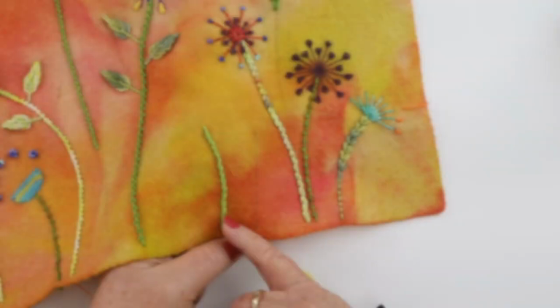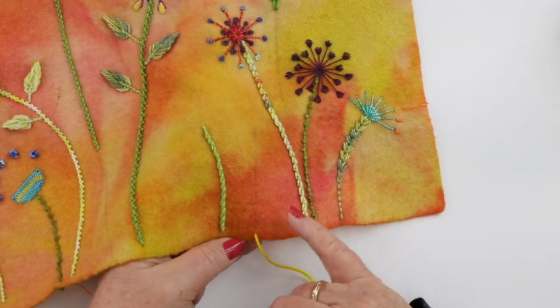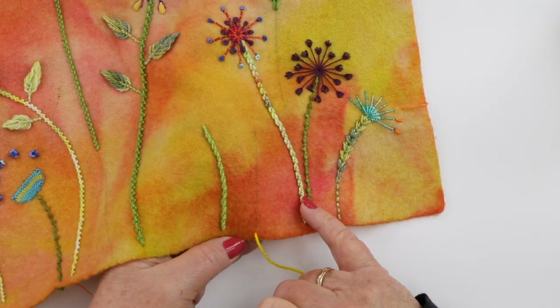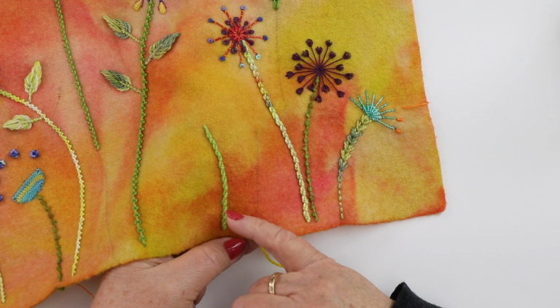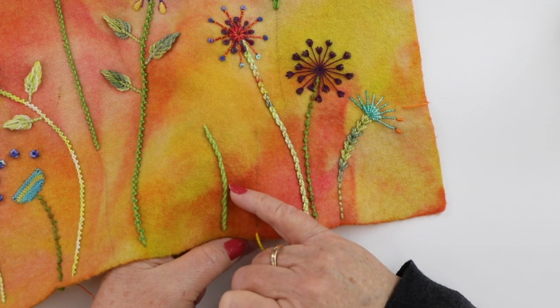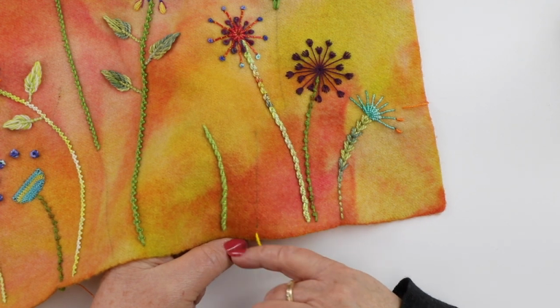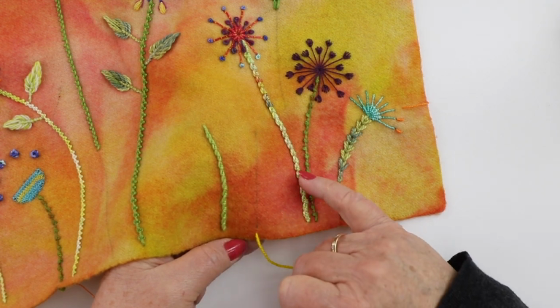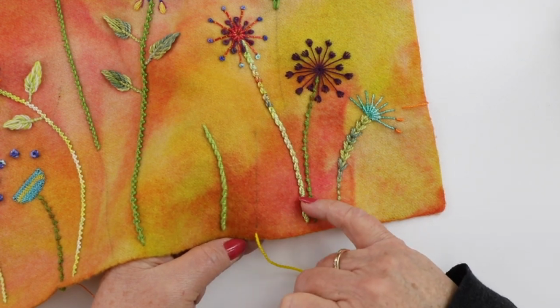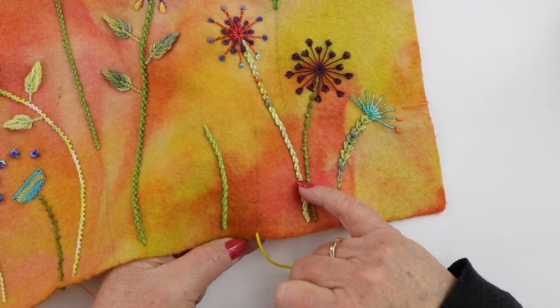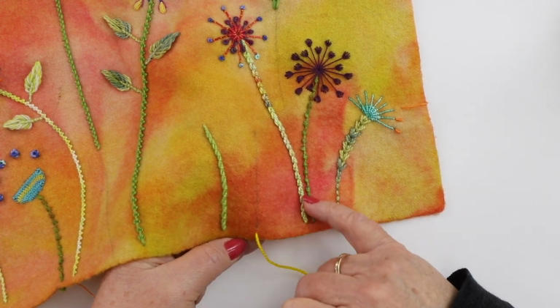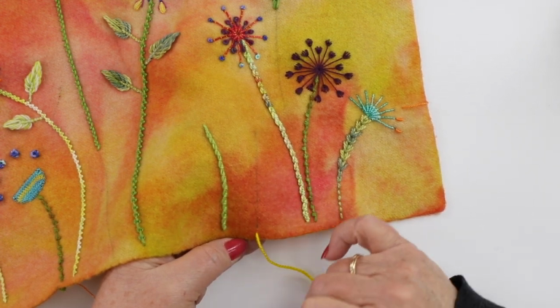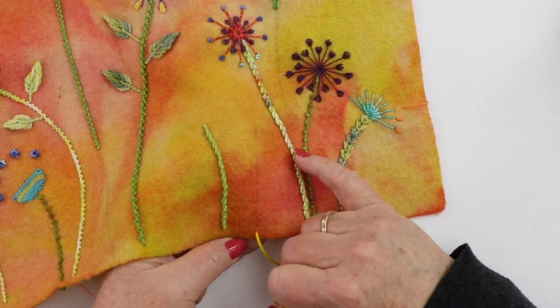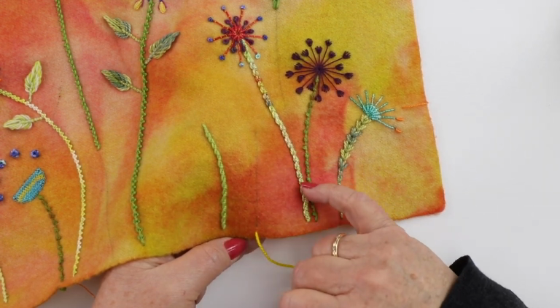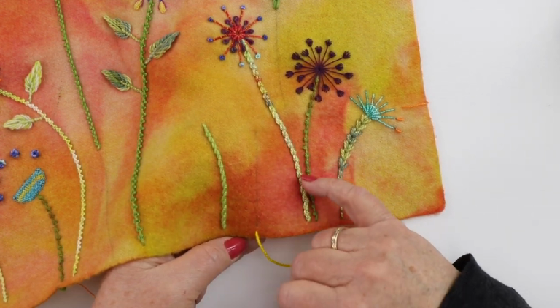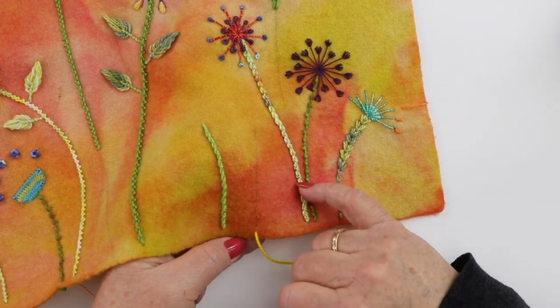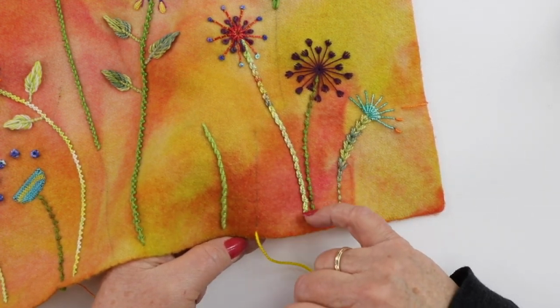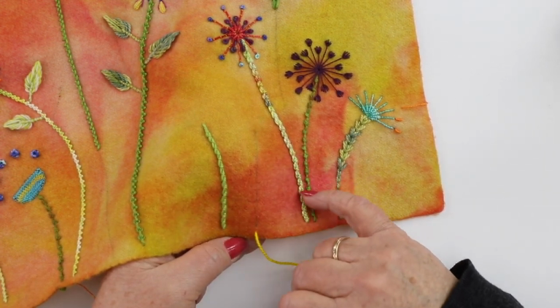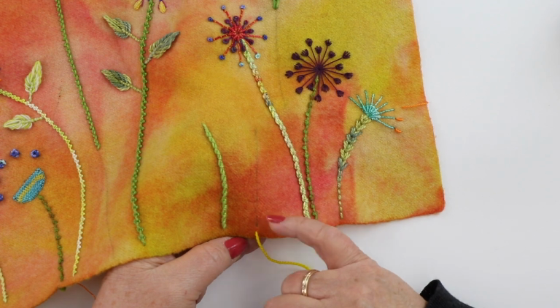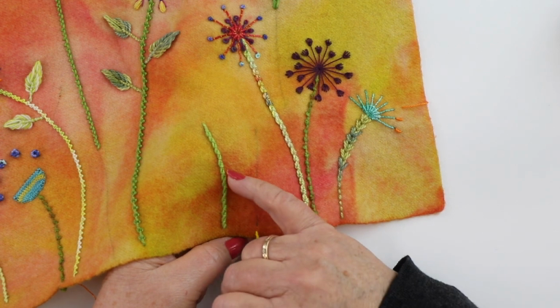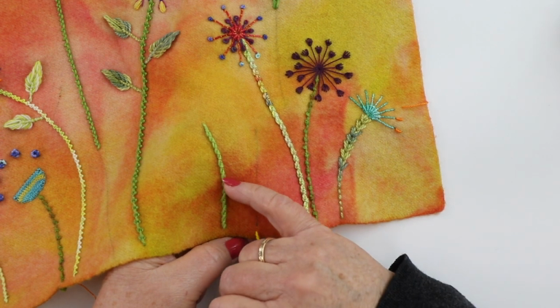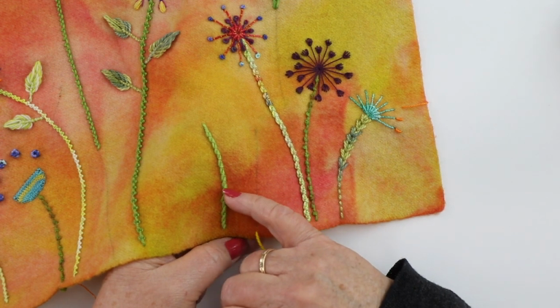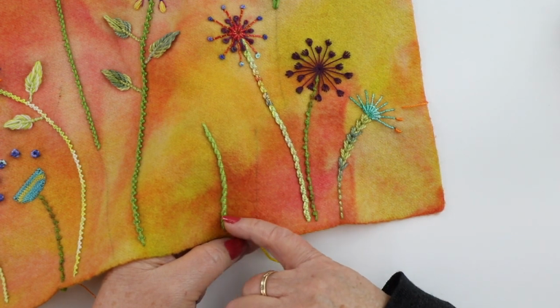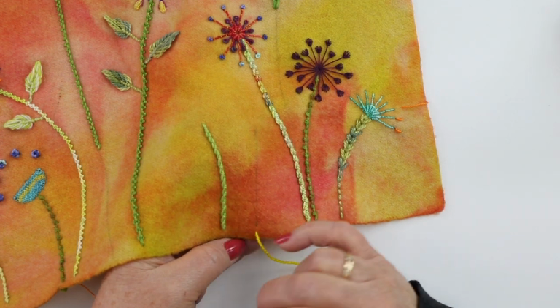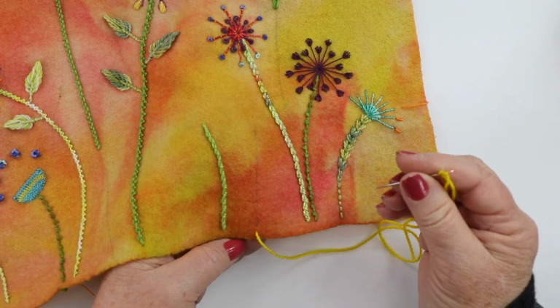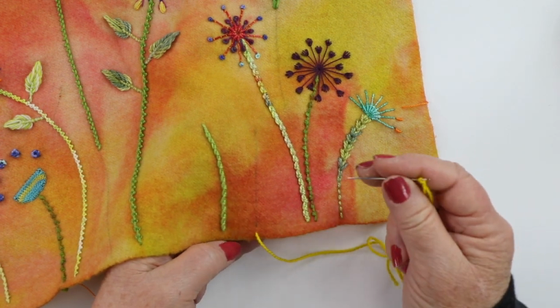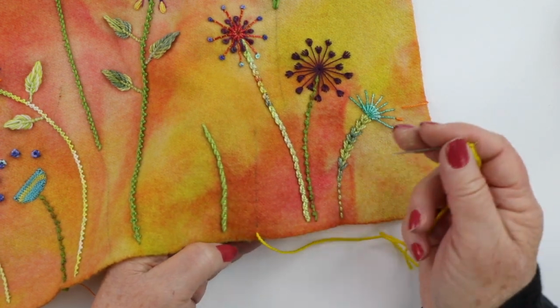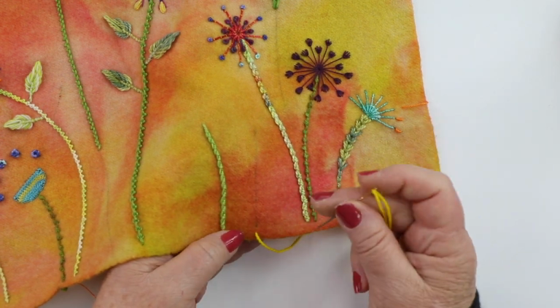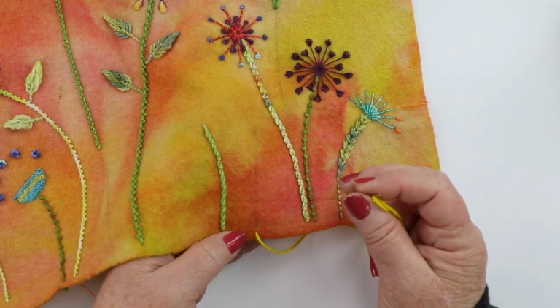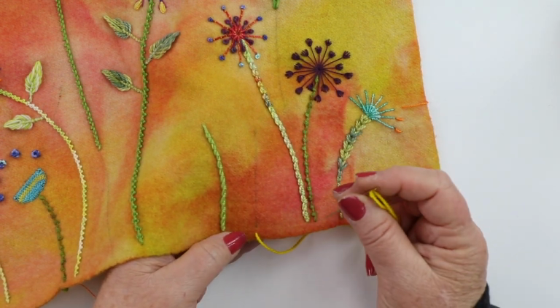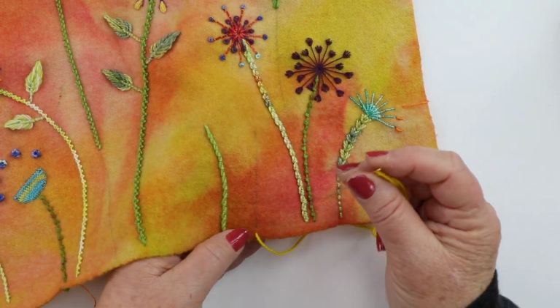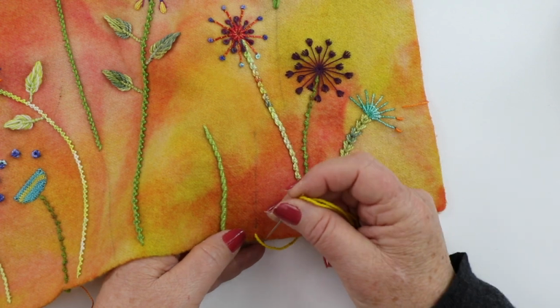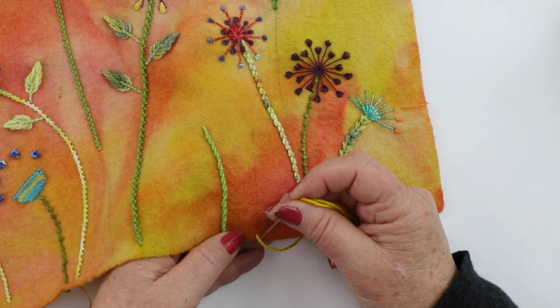These two here are the beautiful Portuguese Knotted Stitch — you can see this is done in size 3 painter's thread, this one is done in silk and ivory, and I'm going to do it in sock yarn so you can see.